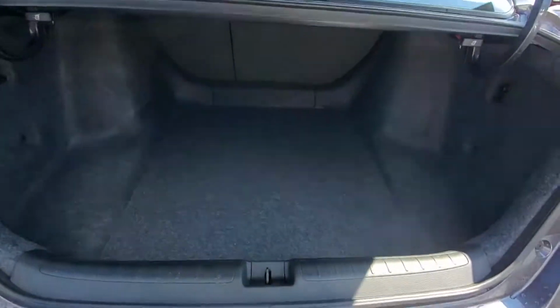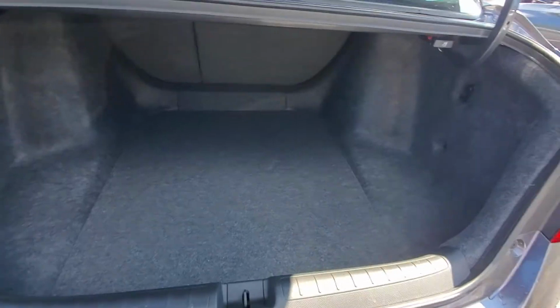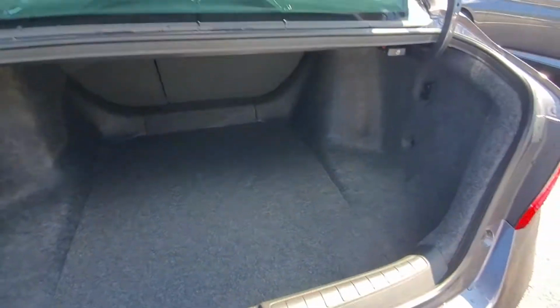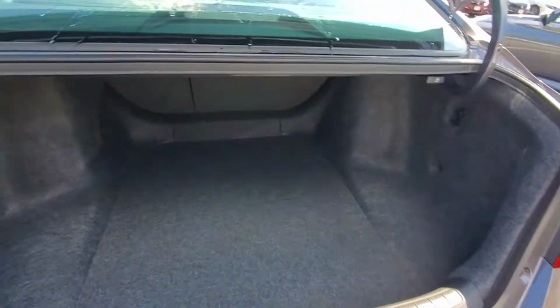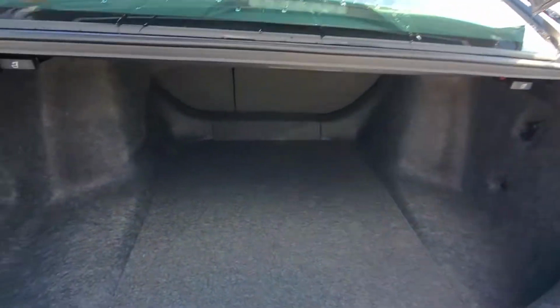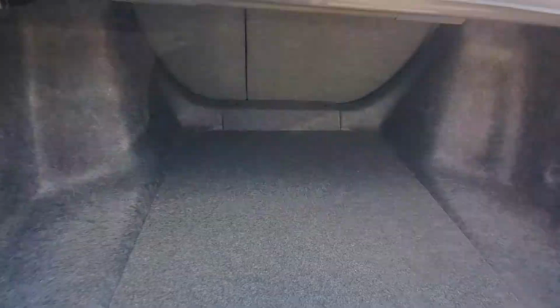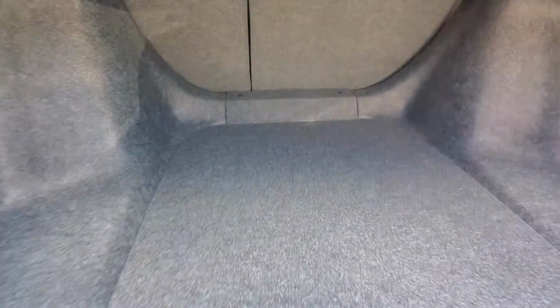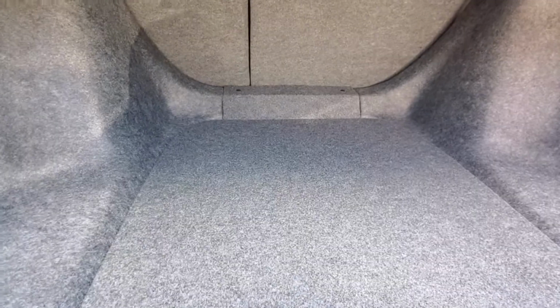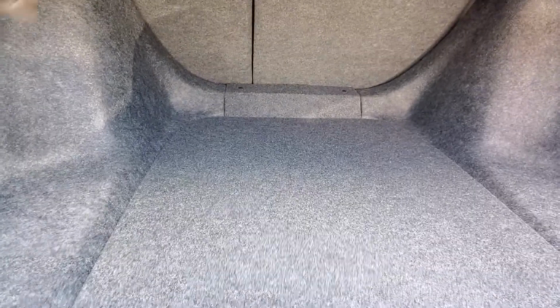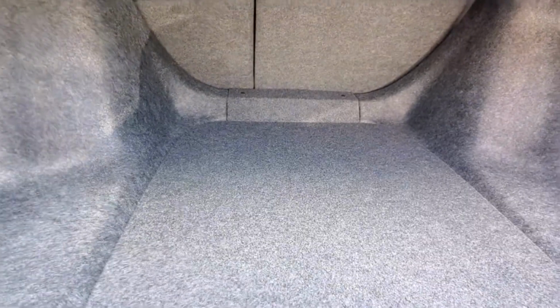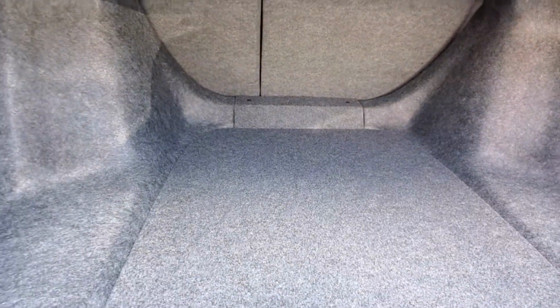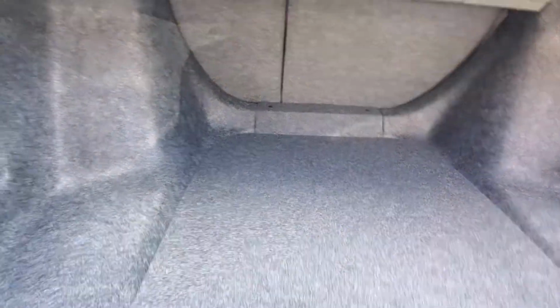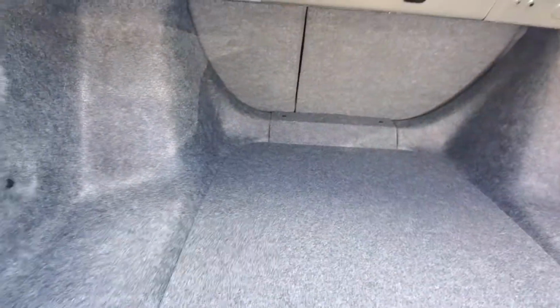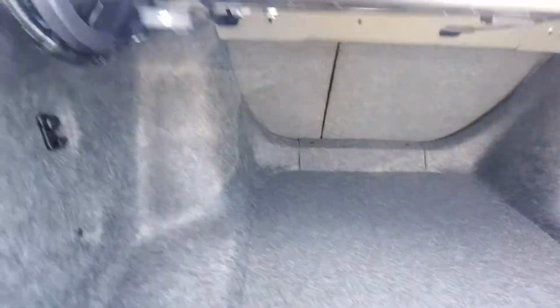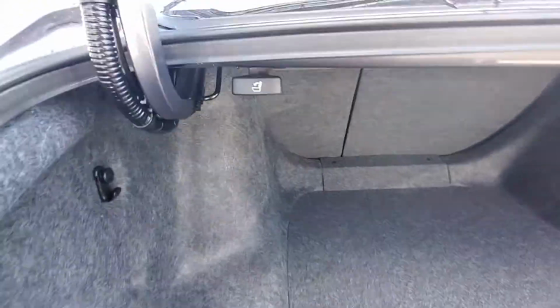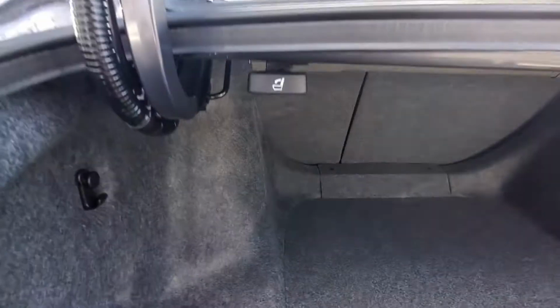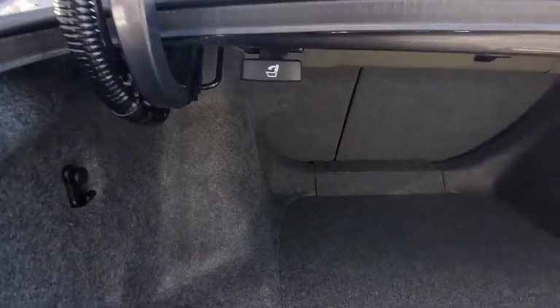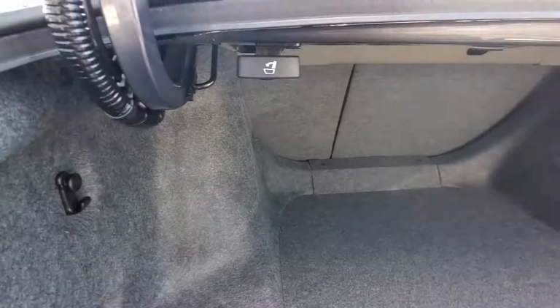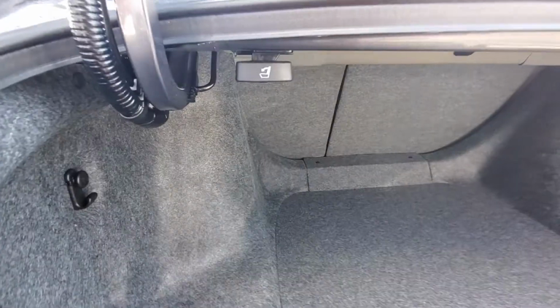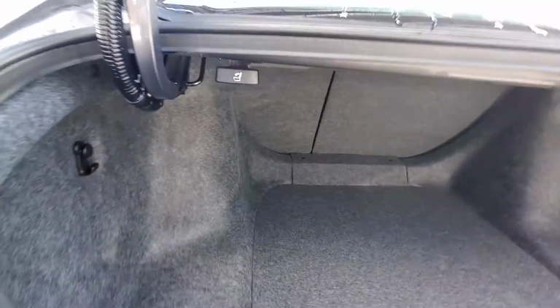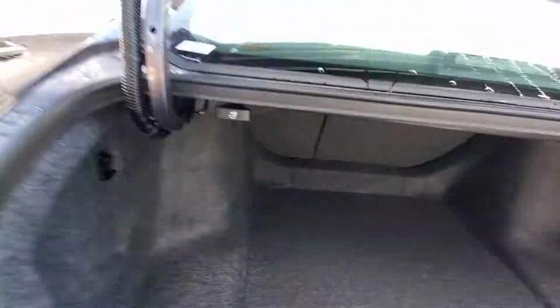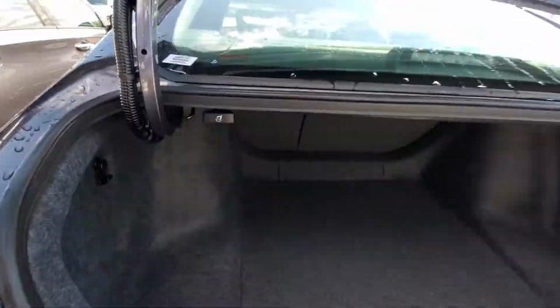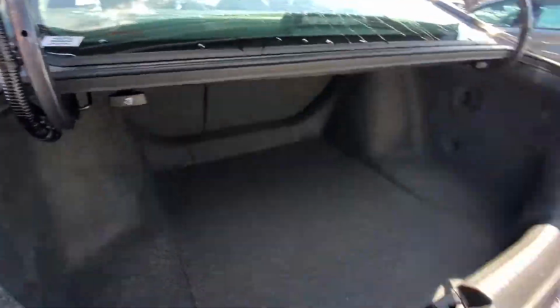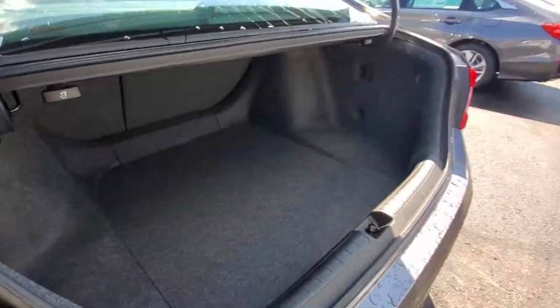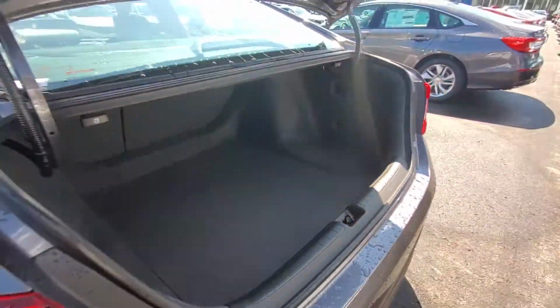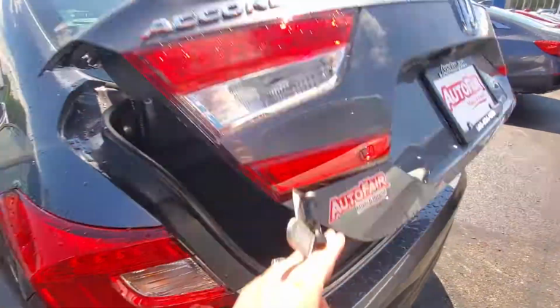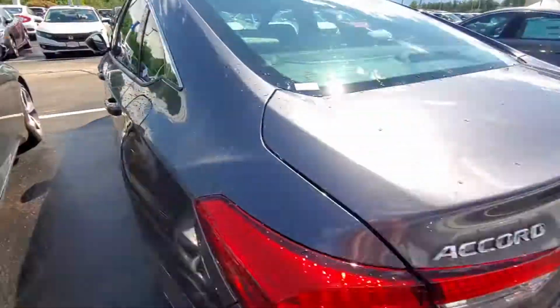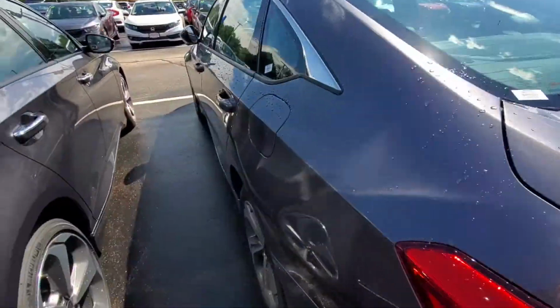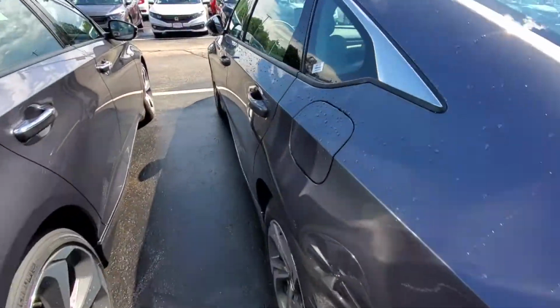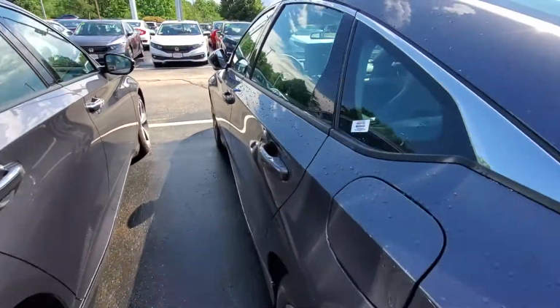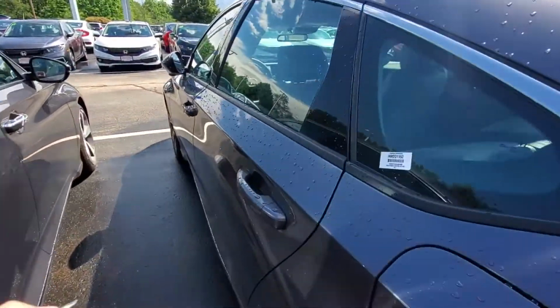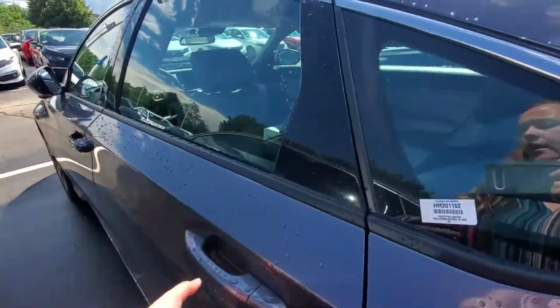You do have plenty of trunk space back here. Those back seats do fold down 60-40 split. You're just gonna pull this lever and then hop around to the rear seats and pop it down that way as well.